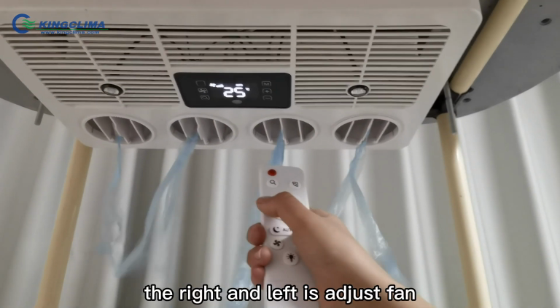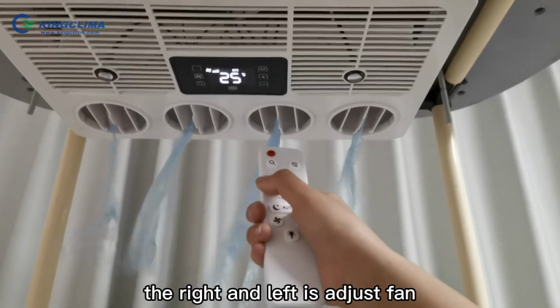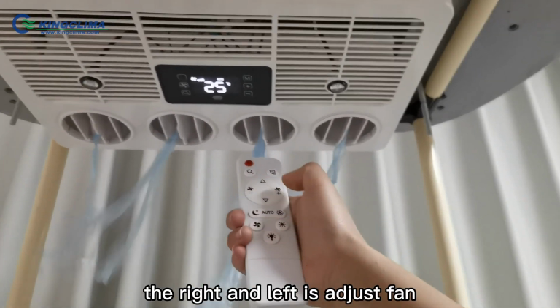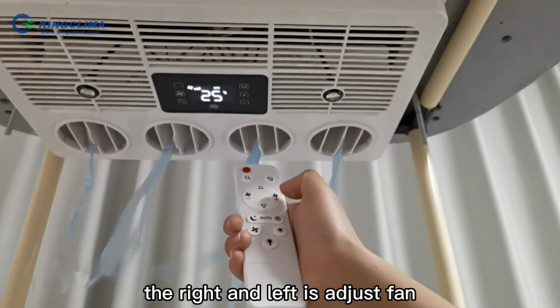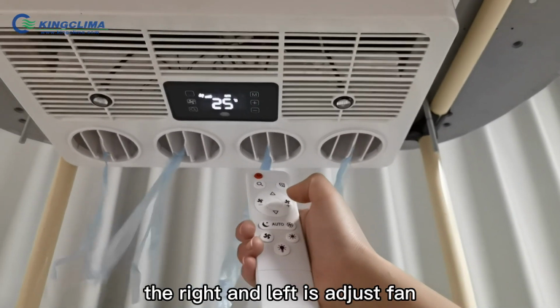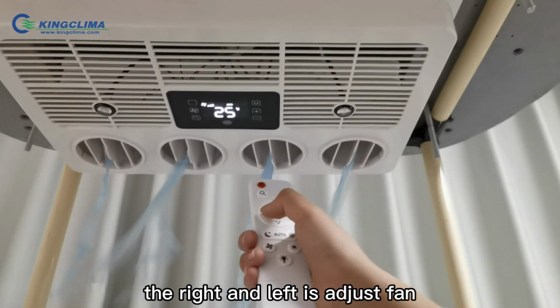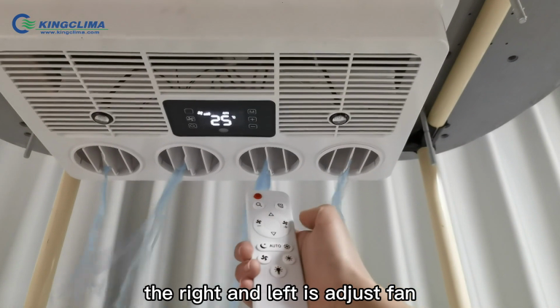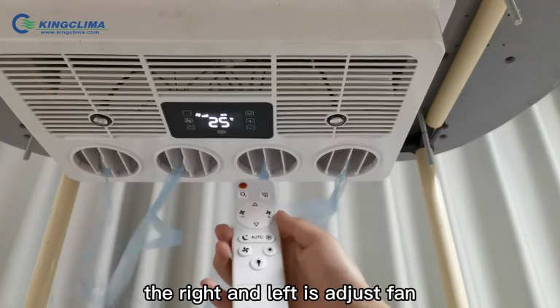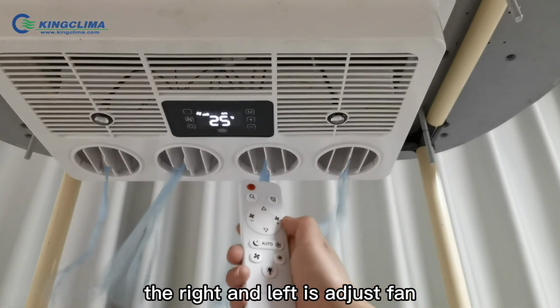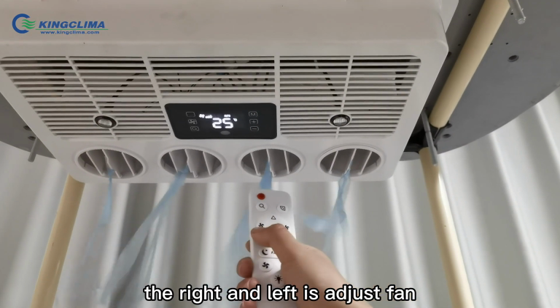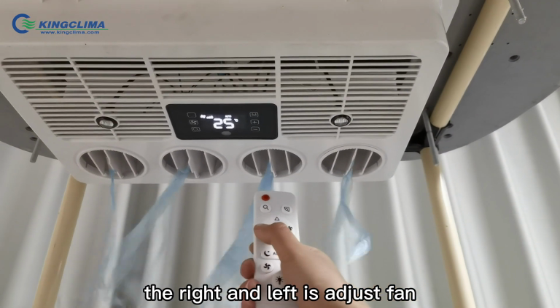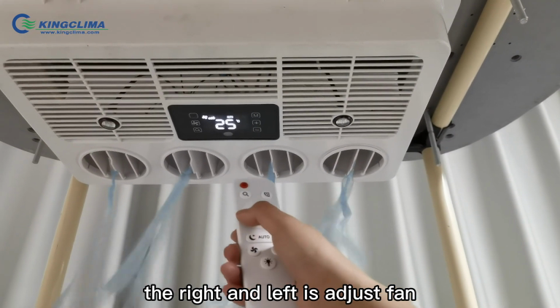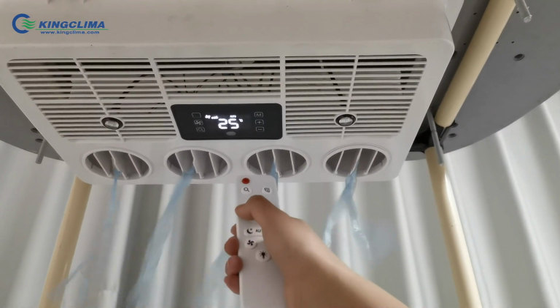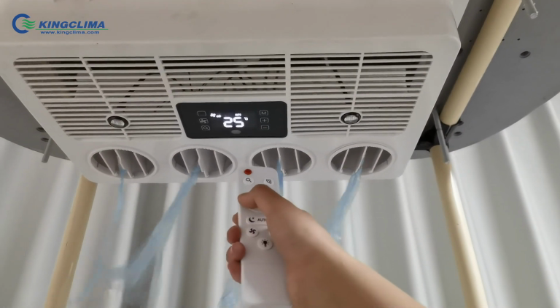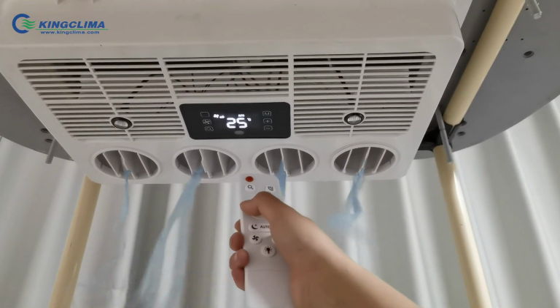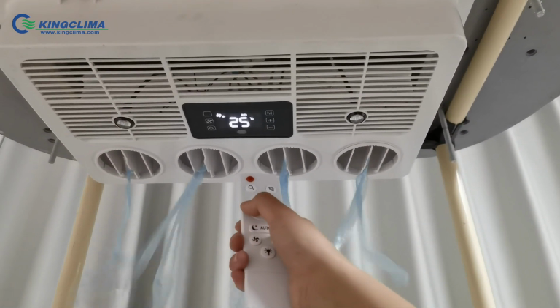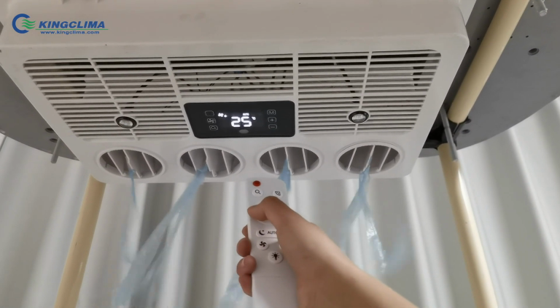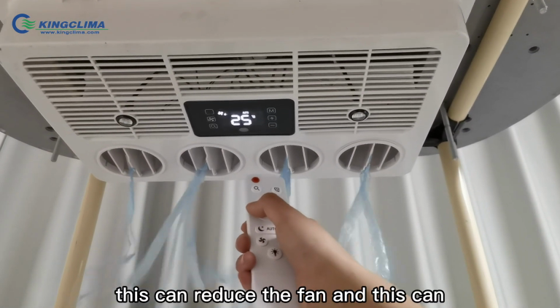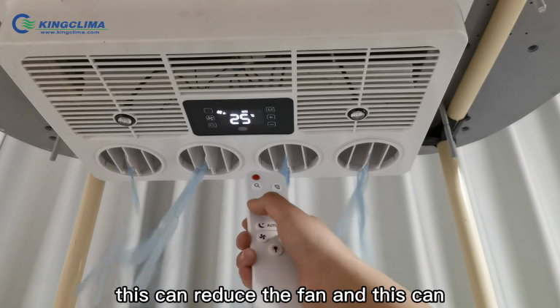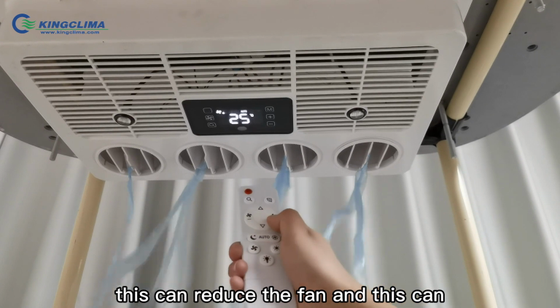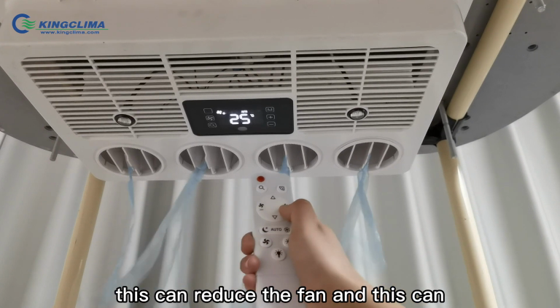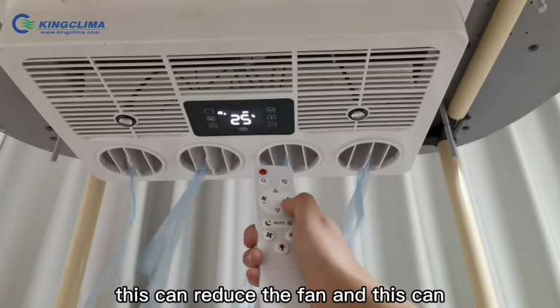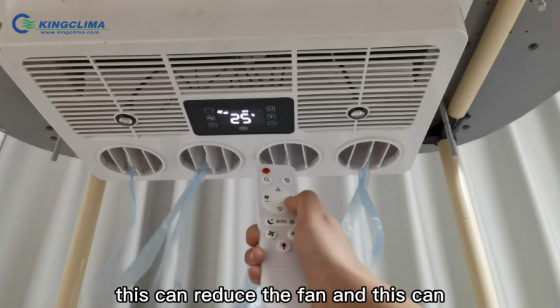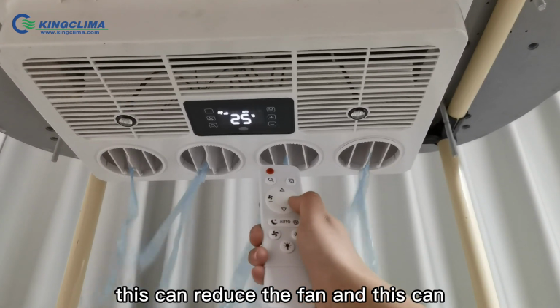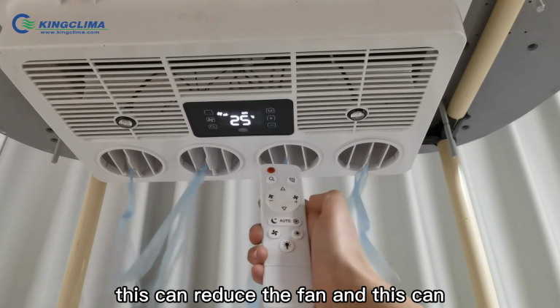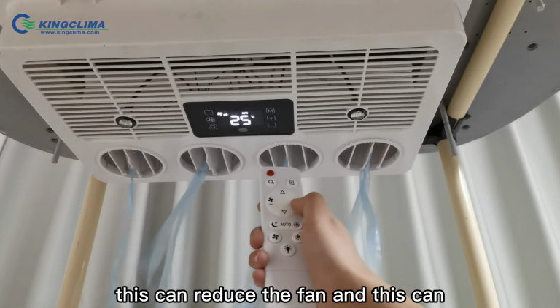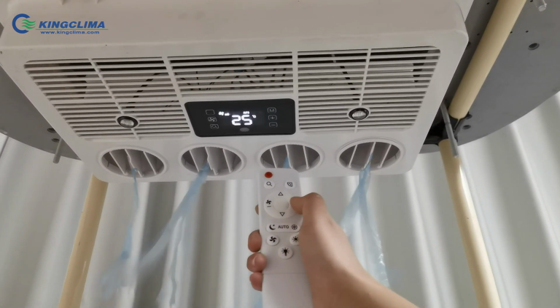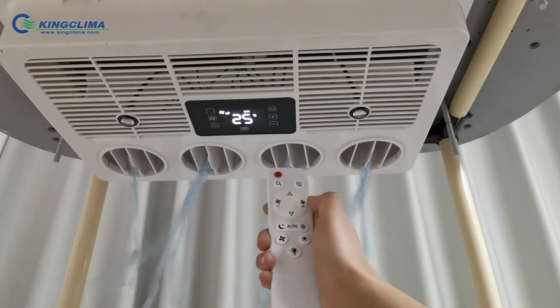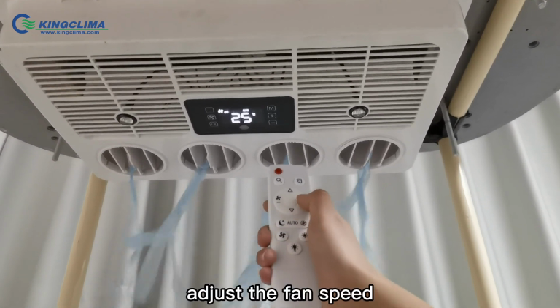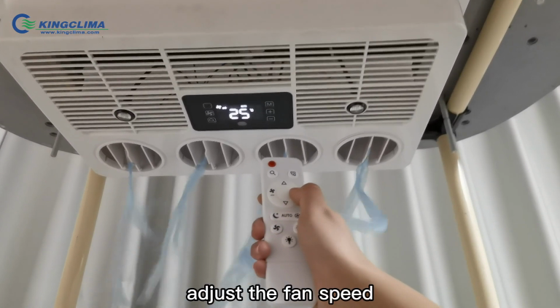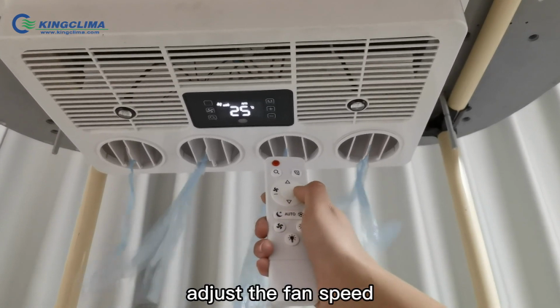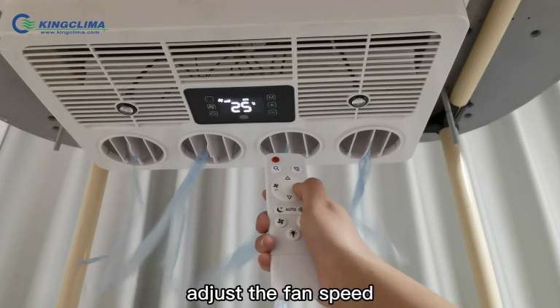The other button is to adjust the fan — this can reduce the fan speed and this can add the fan speed.